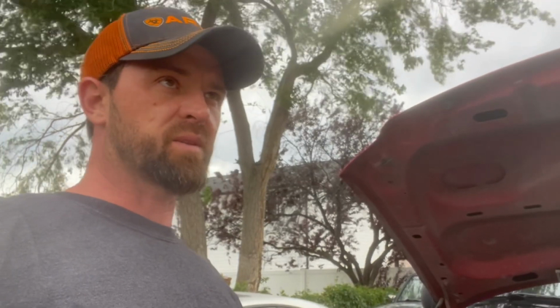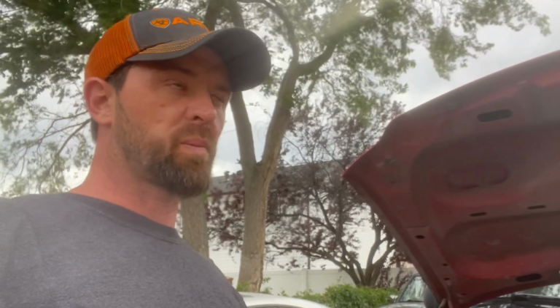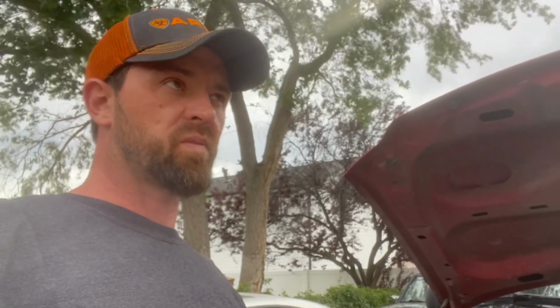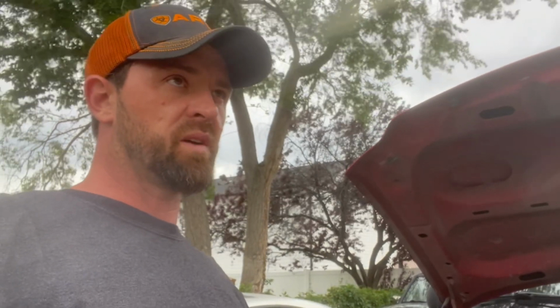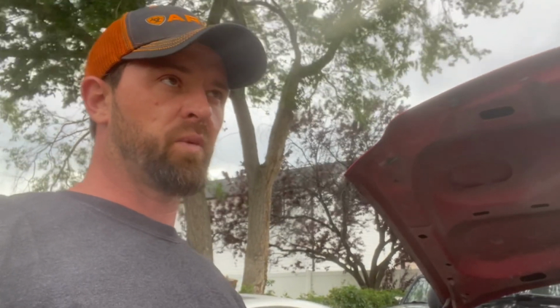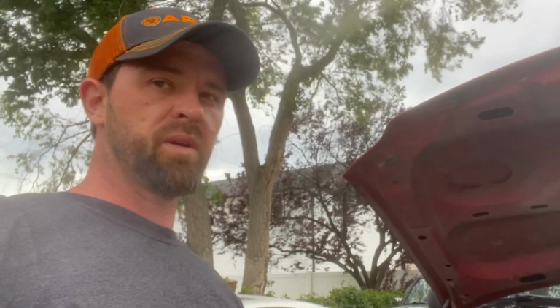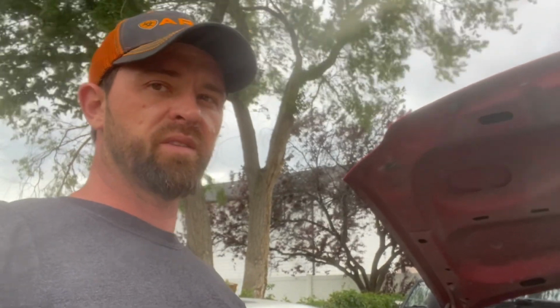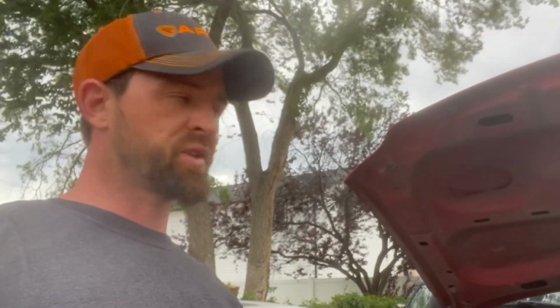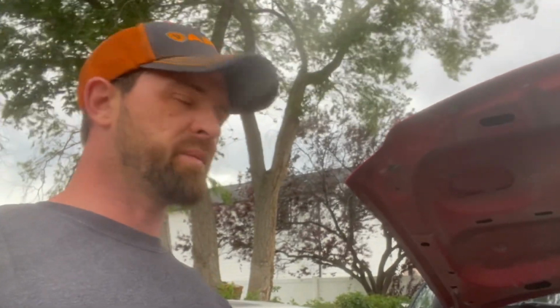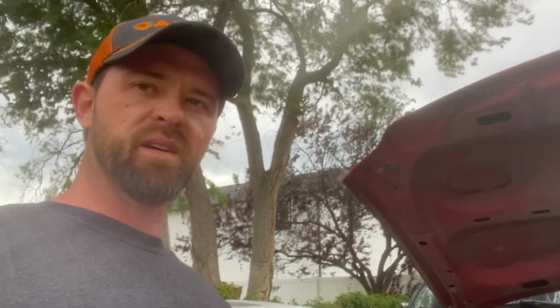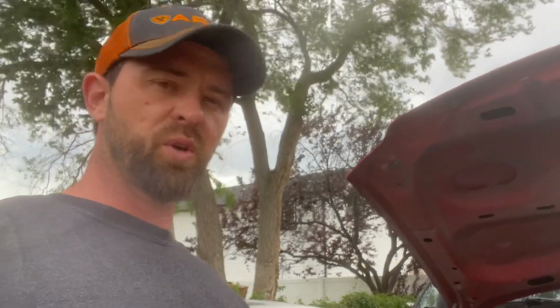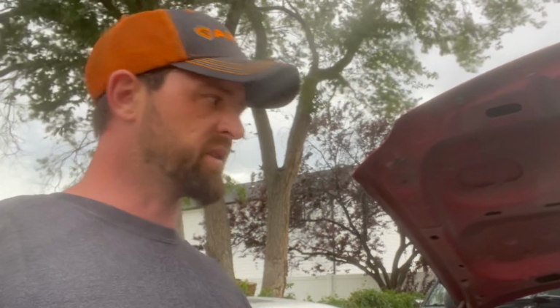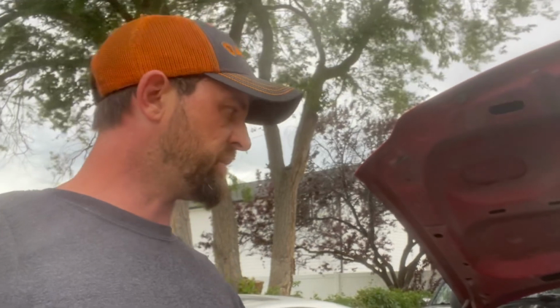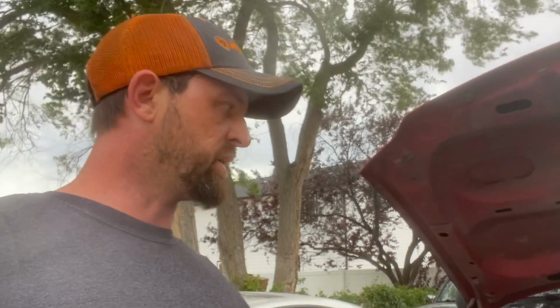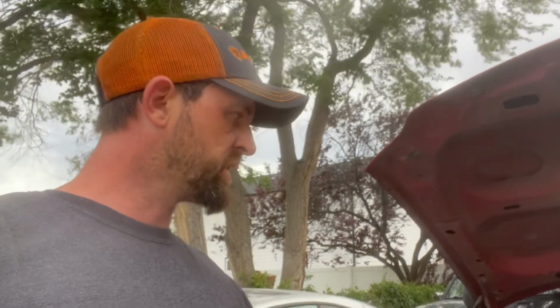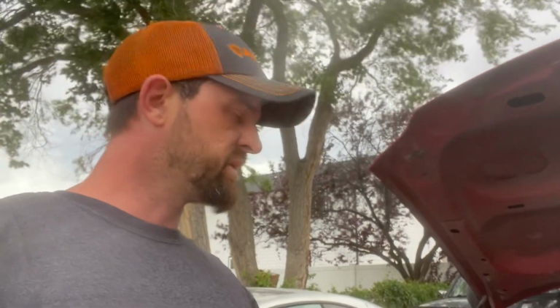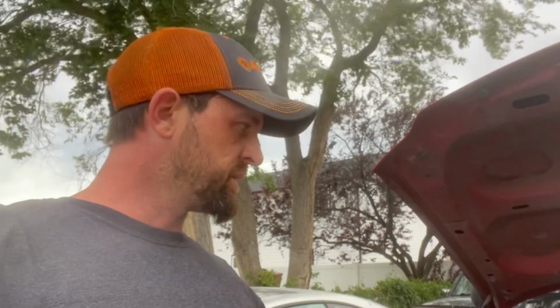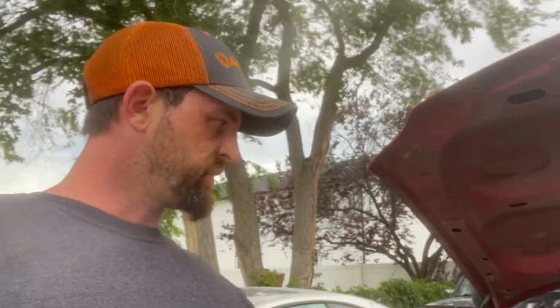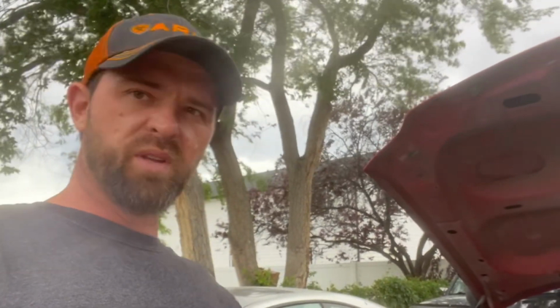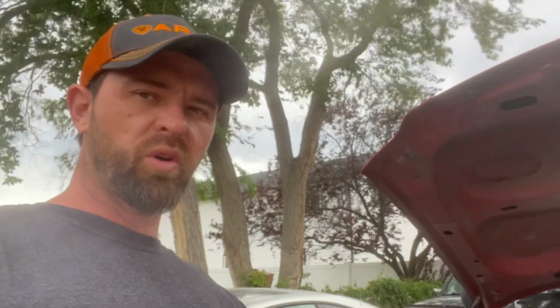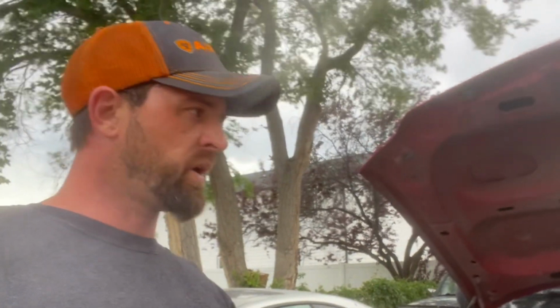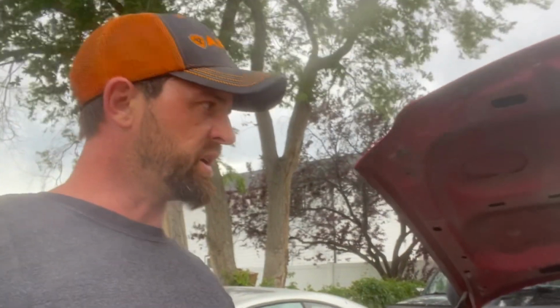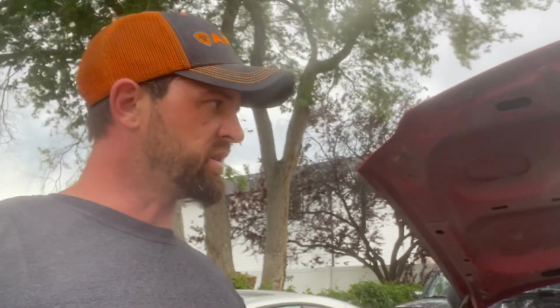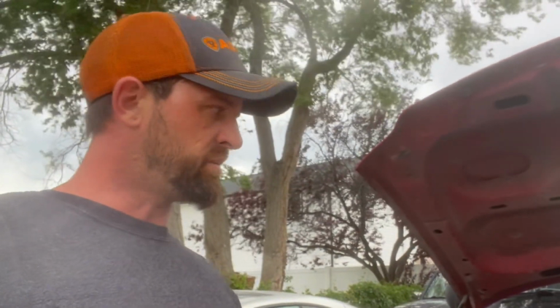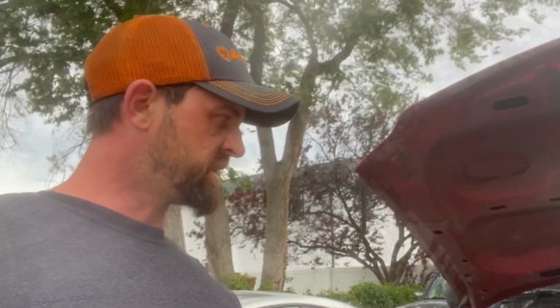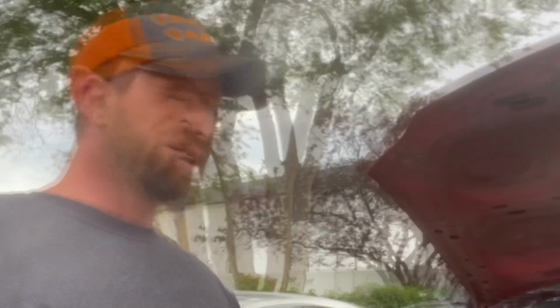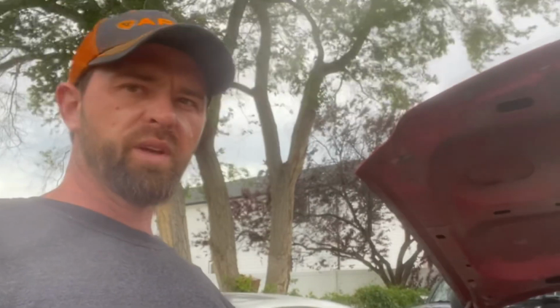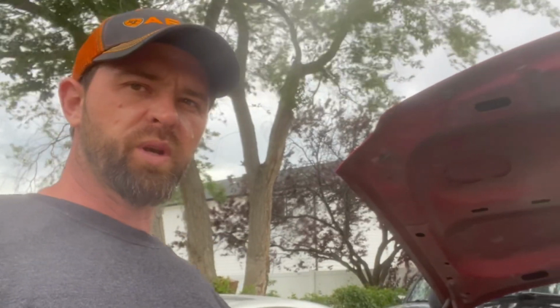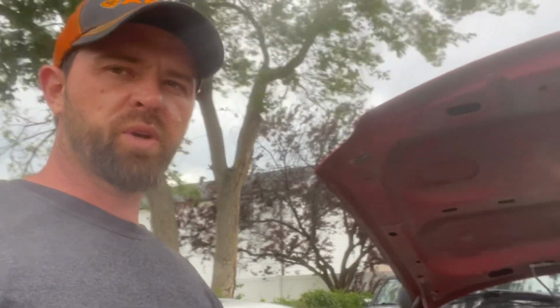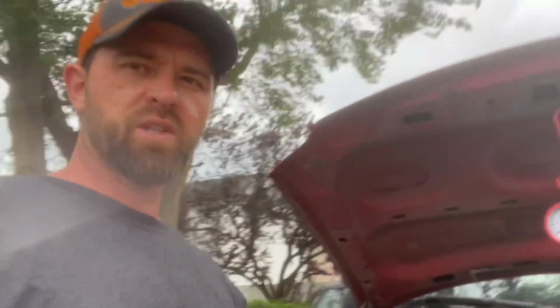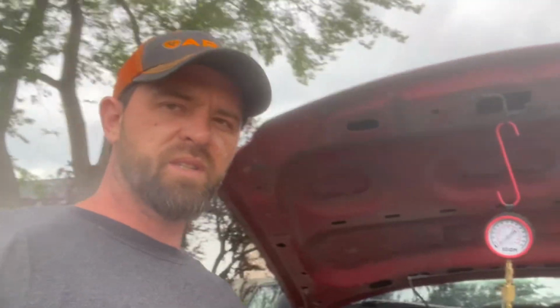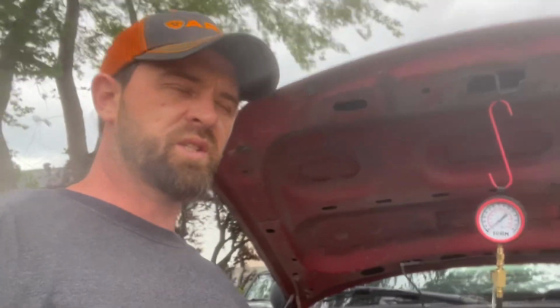It very well may be affecting the pressure. It's not spewing, it's not pouring anywhere, but it's definitely a problem. I want to get some quick fuel pressure measurements just to see what condition the system is in with the pump, so I can rule that out.